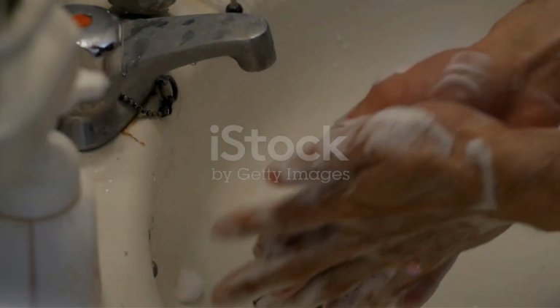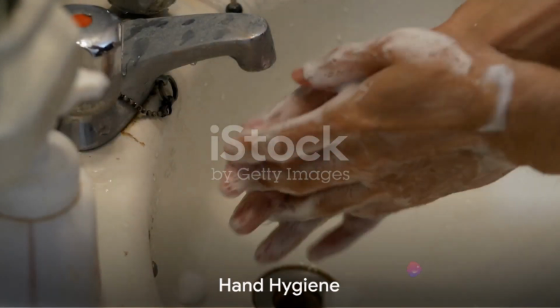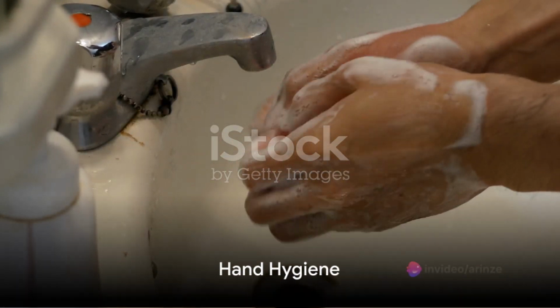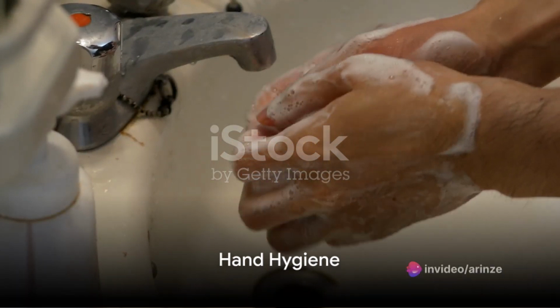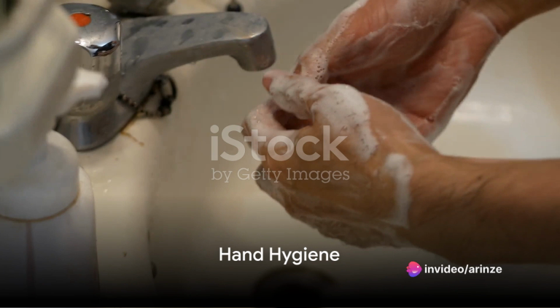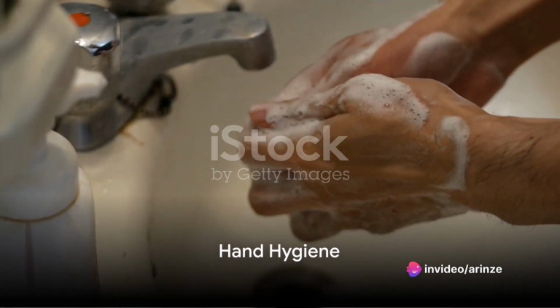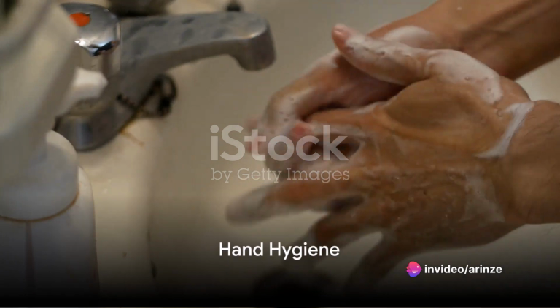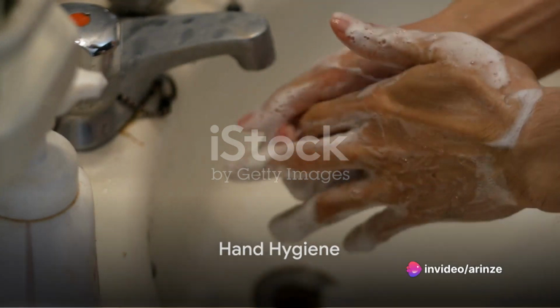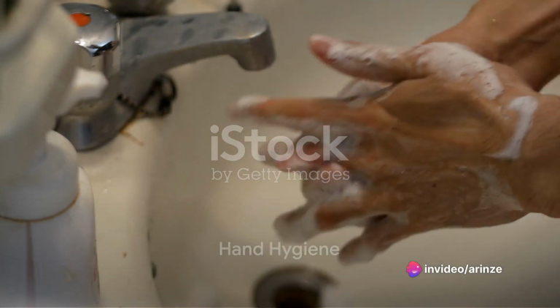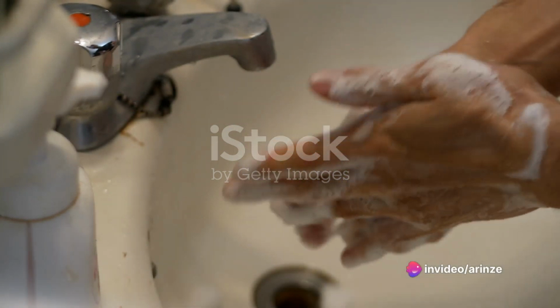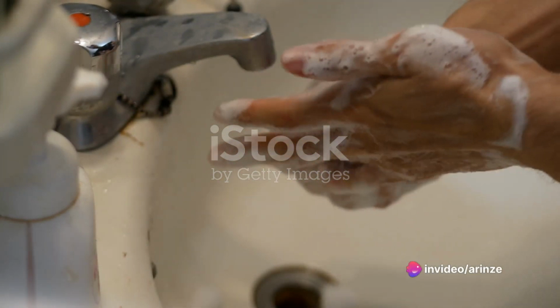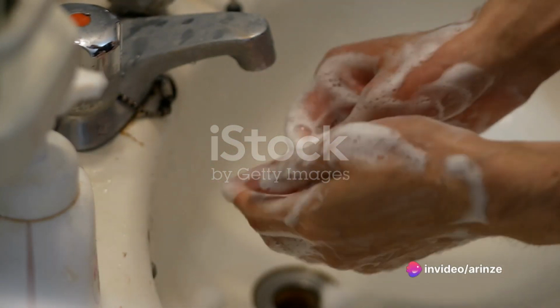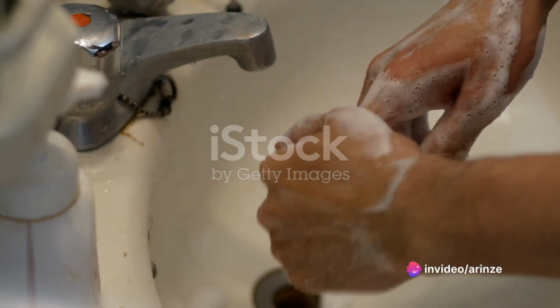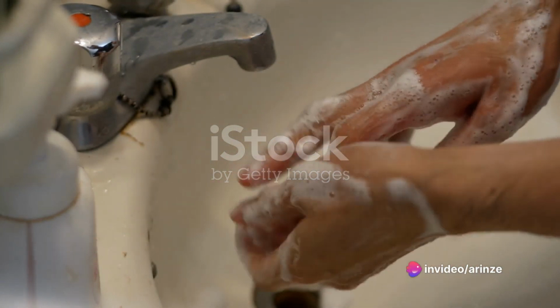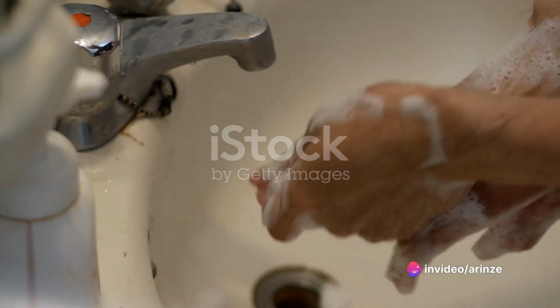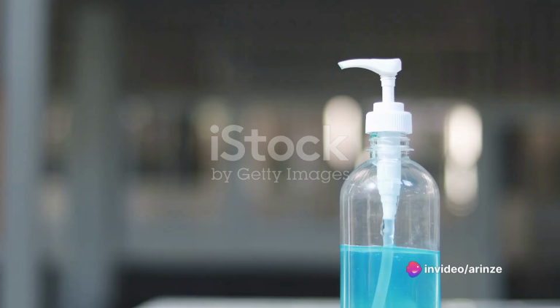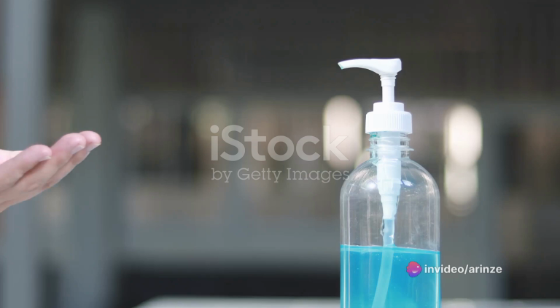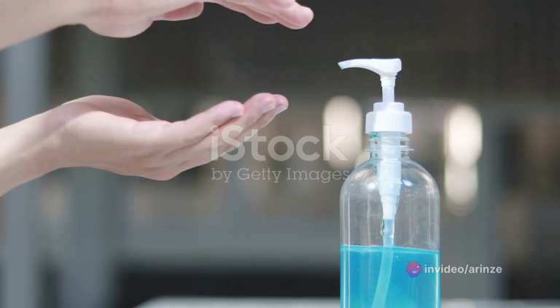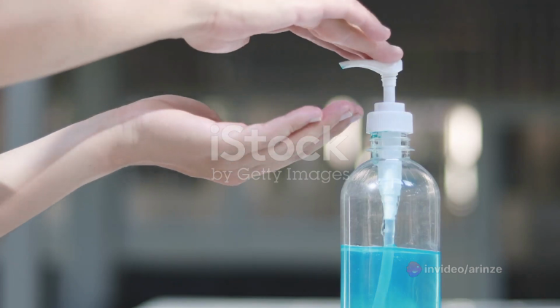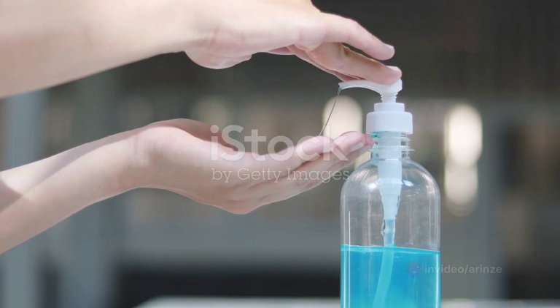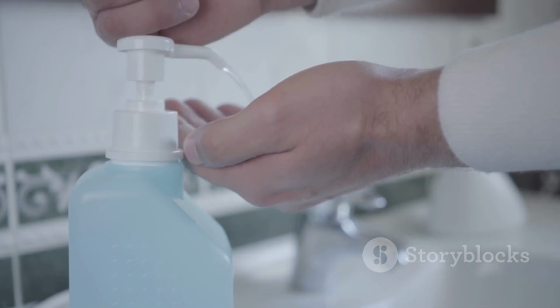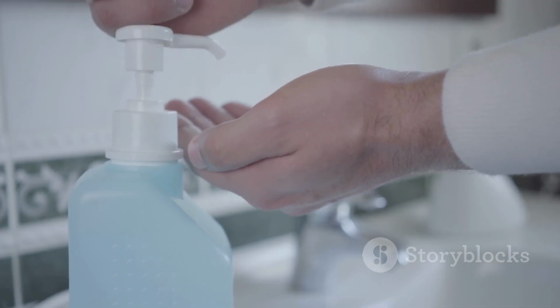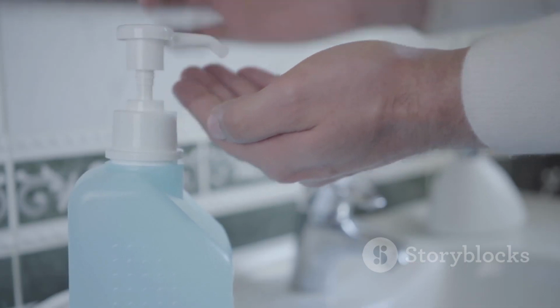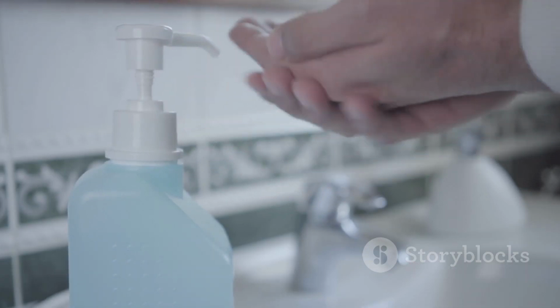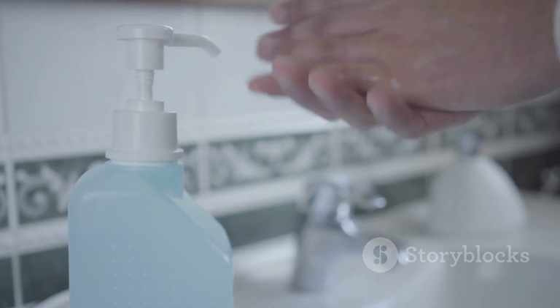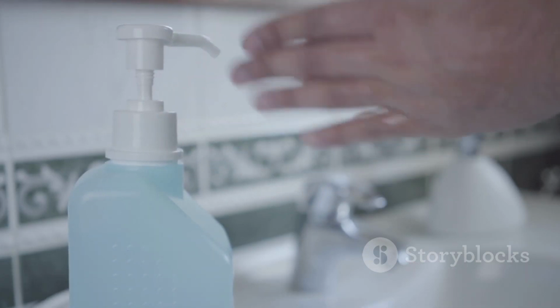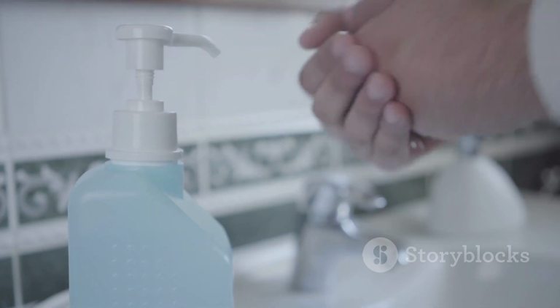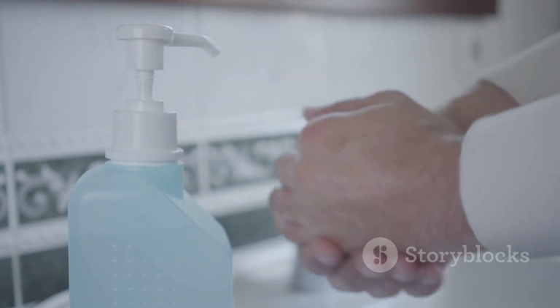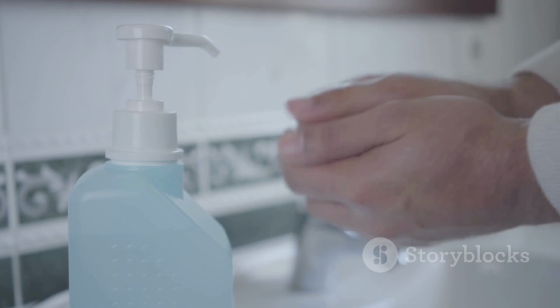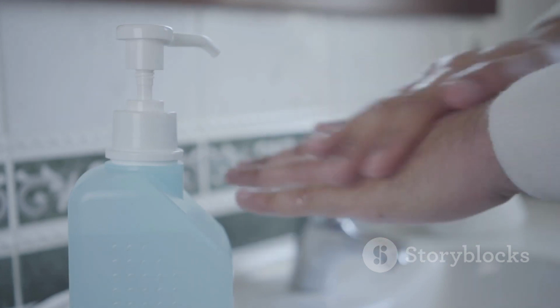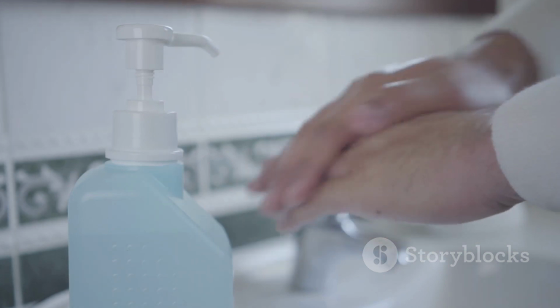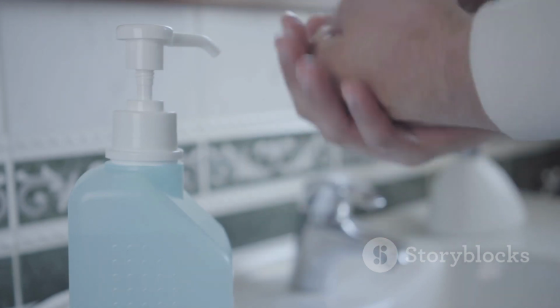First things first, hygiene is key. Before even thinking about using the toilet, always make sure to wash hands. Germs lurk everywhere, and washing hands thoroughly for at least 20 seconds with soap and water minimizes the risk of spreading them.